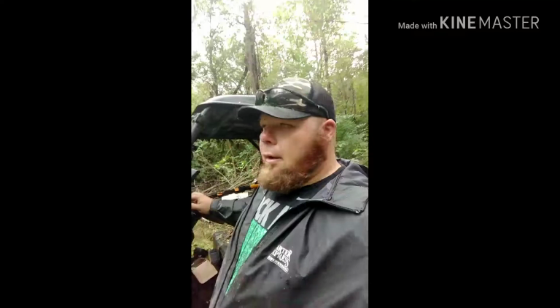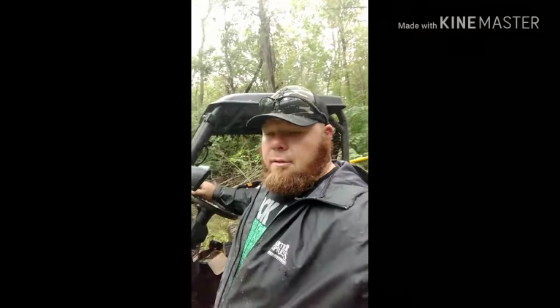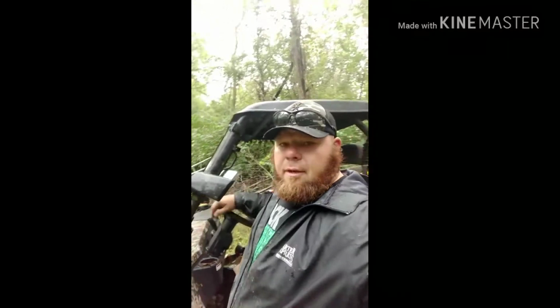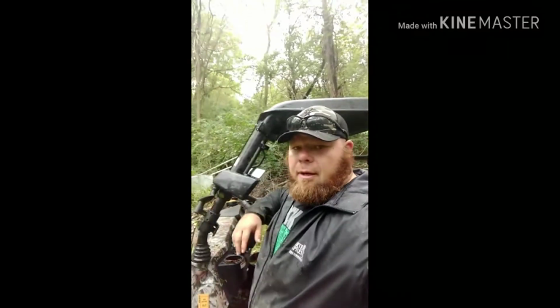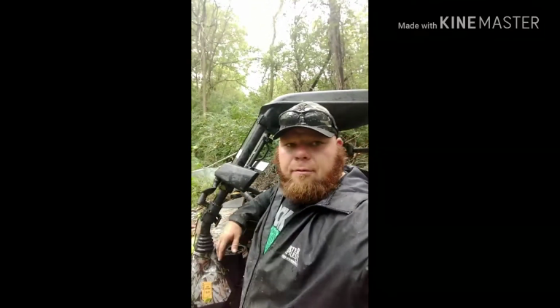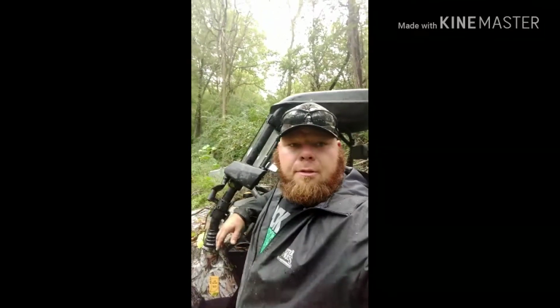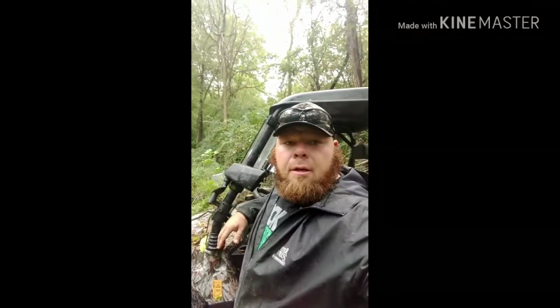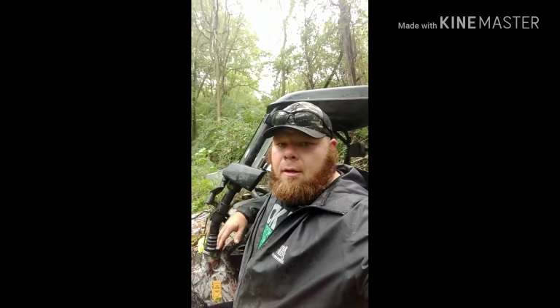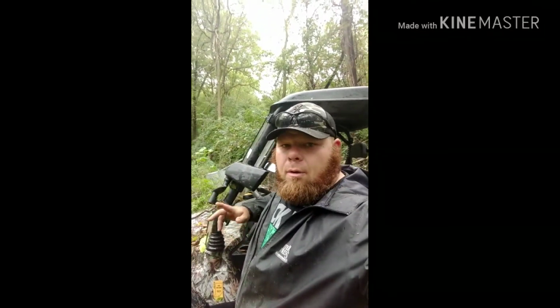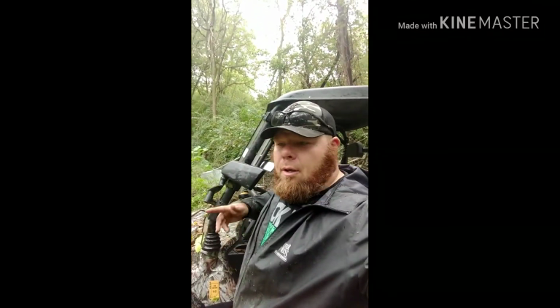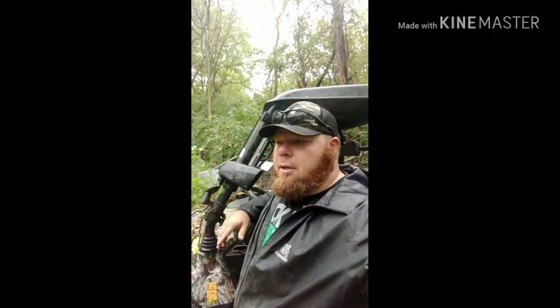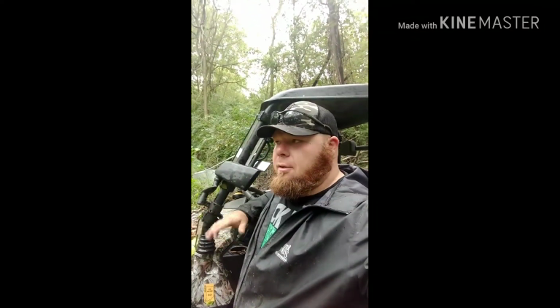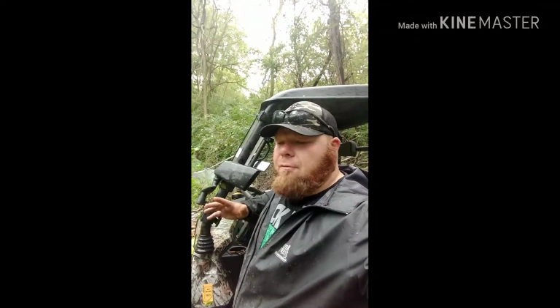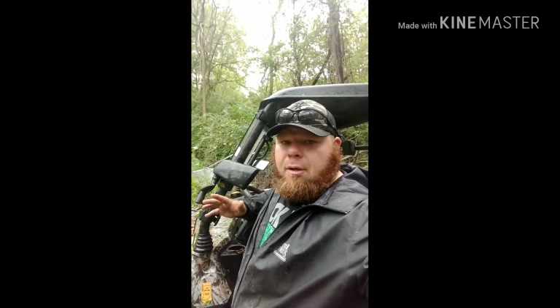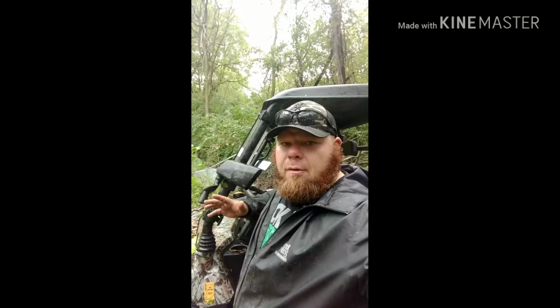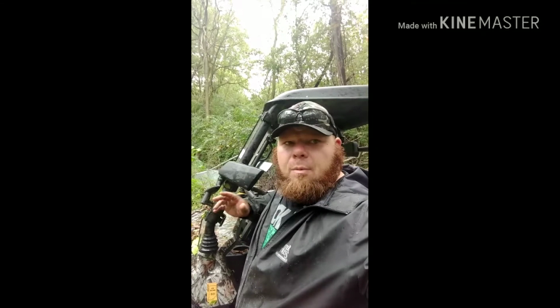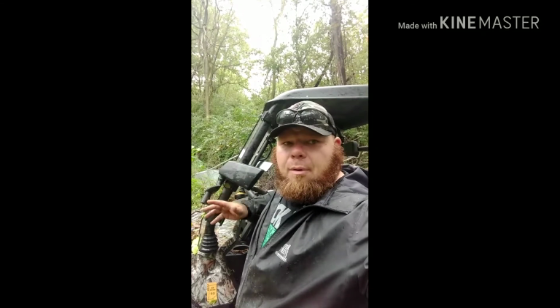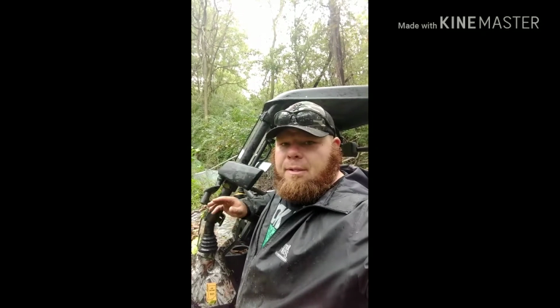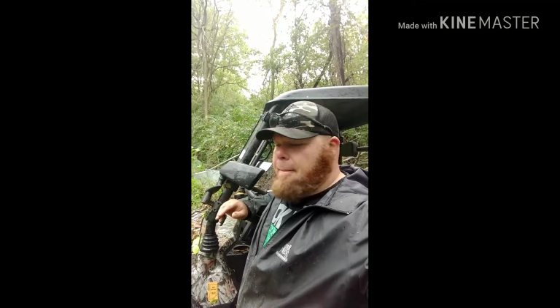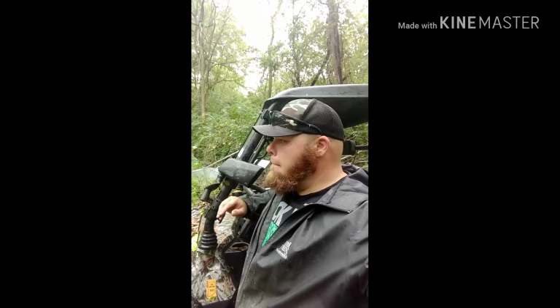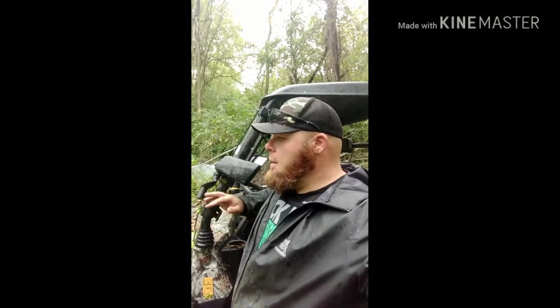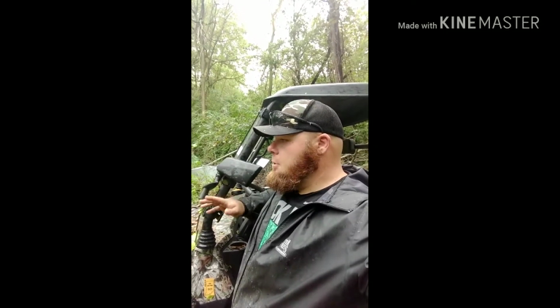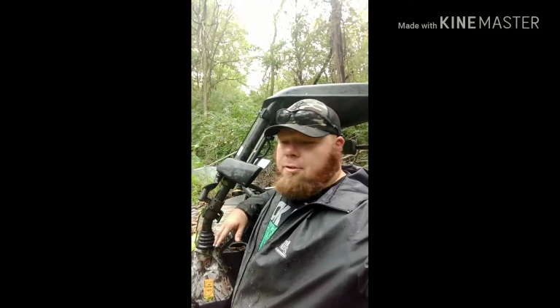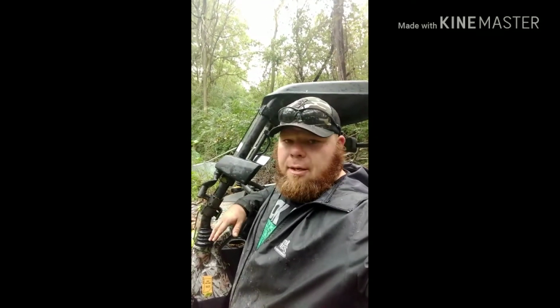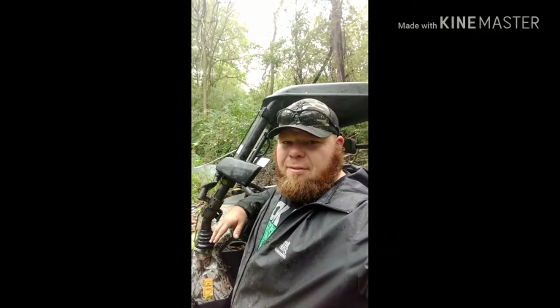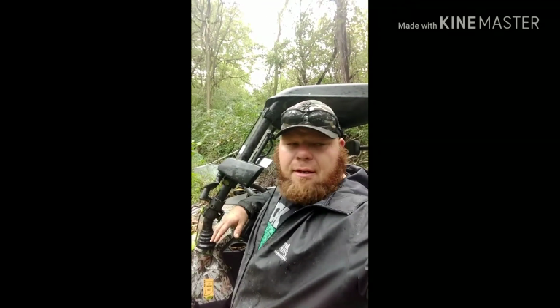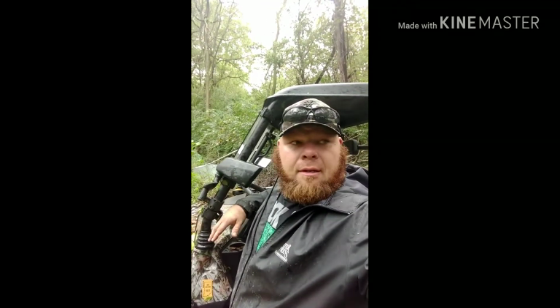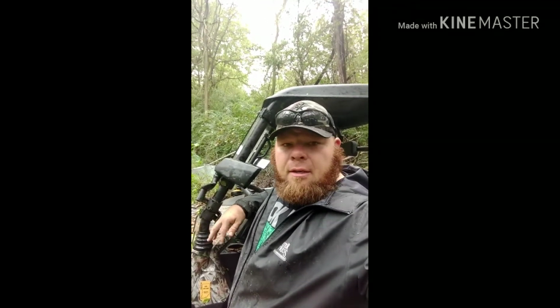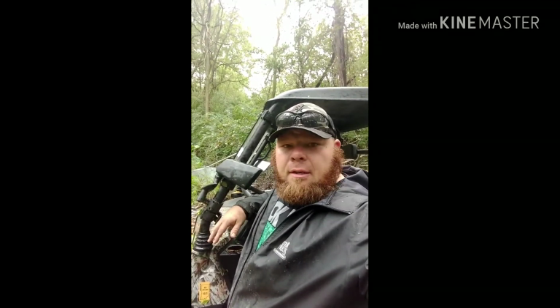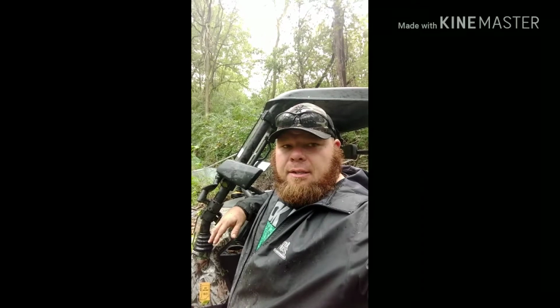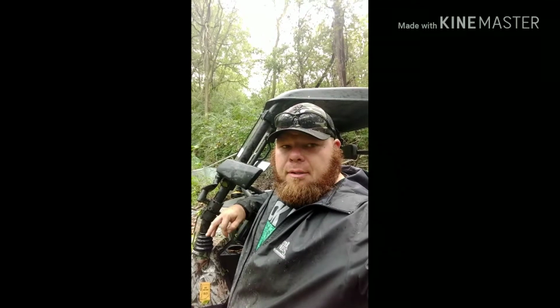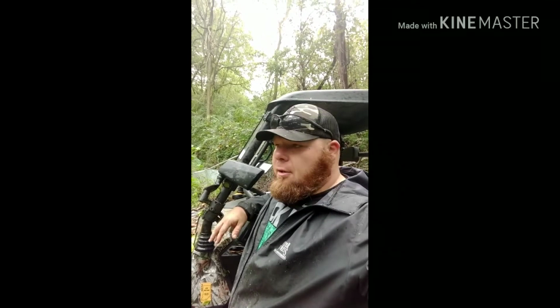Alright guys, Big Dave here with Outdoor Adventures. We're in what I consider the front food plot over on one of the properties I hunt. I'm going to check the trail cam and see if I've got any decent bucks to target.